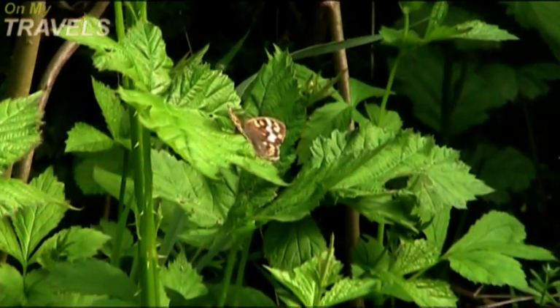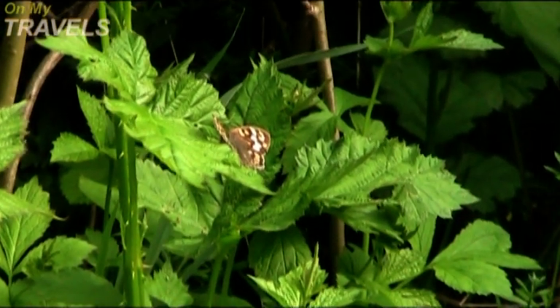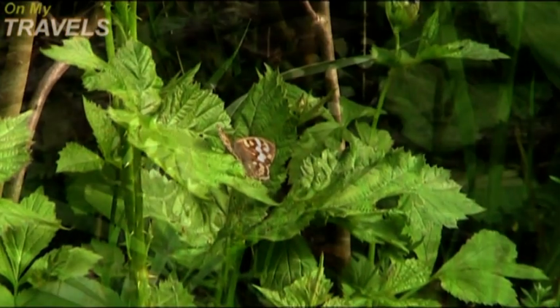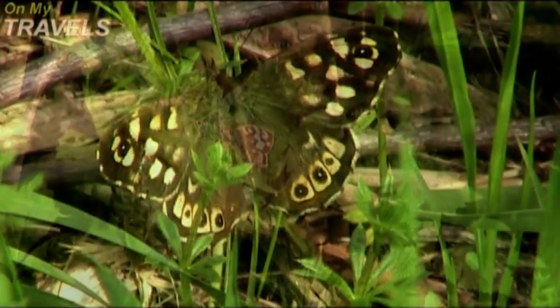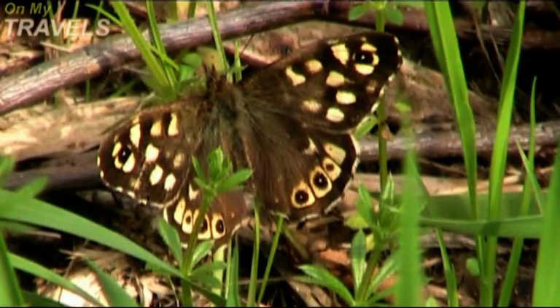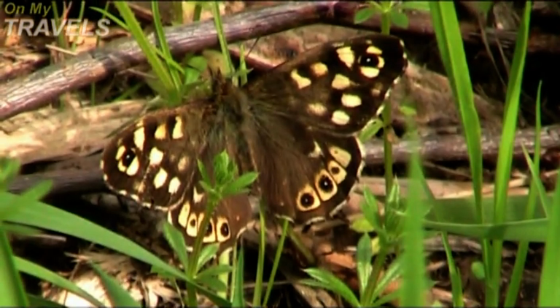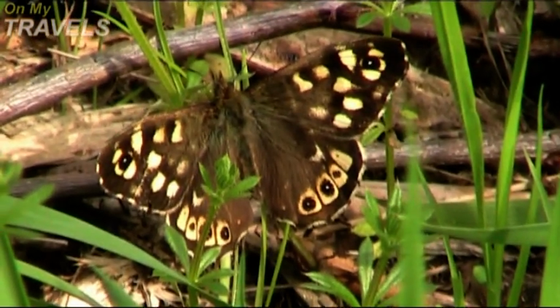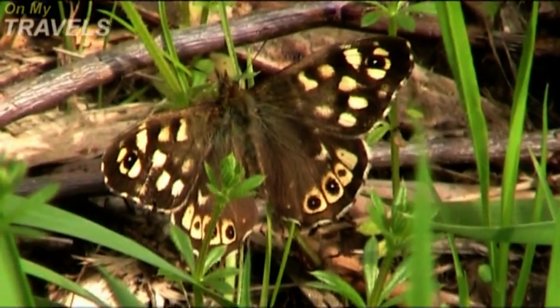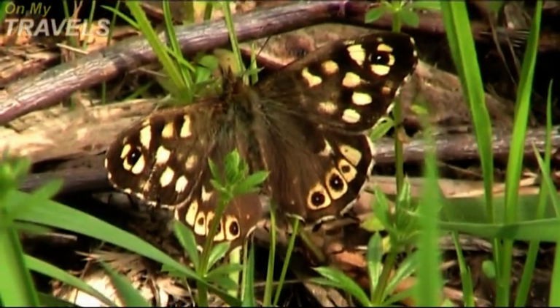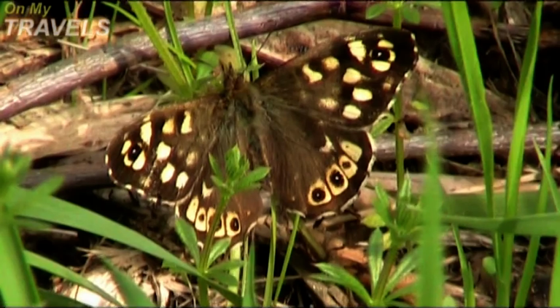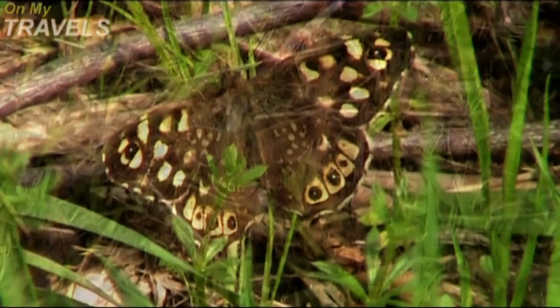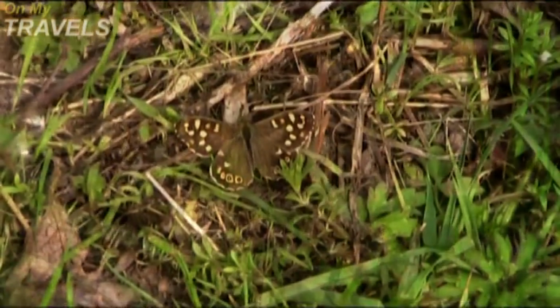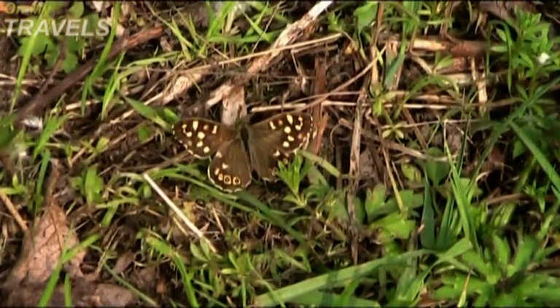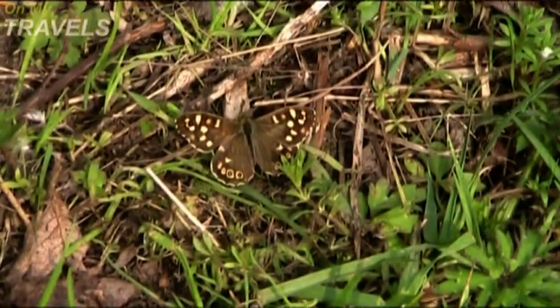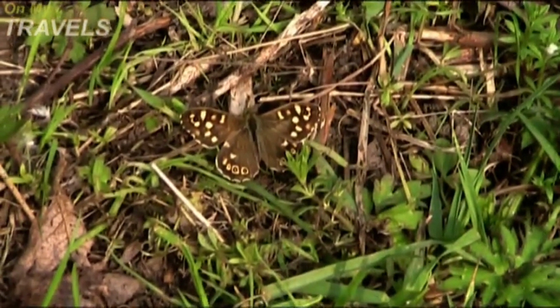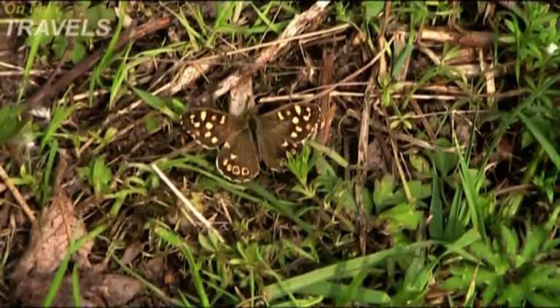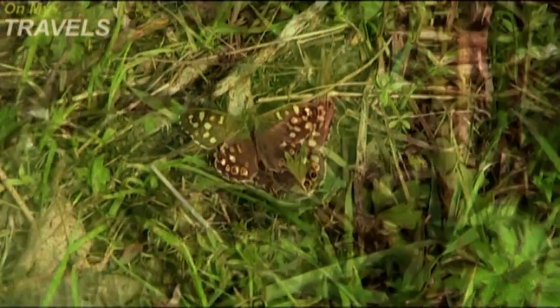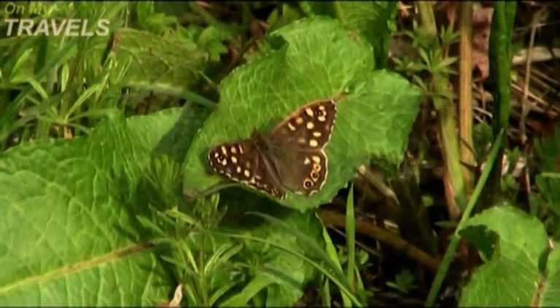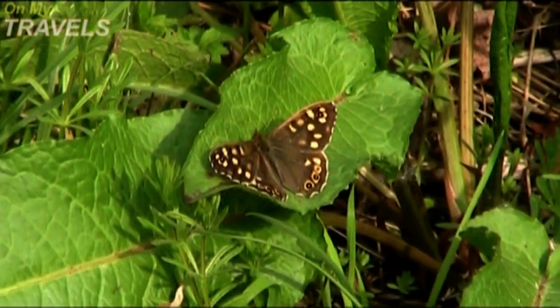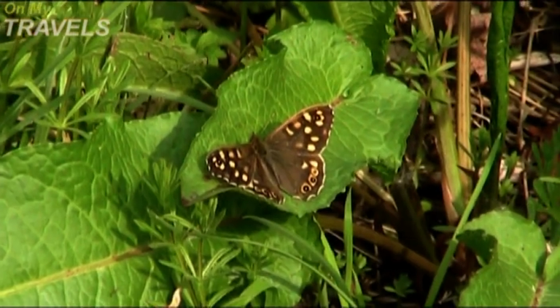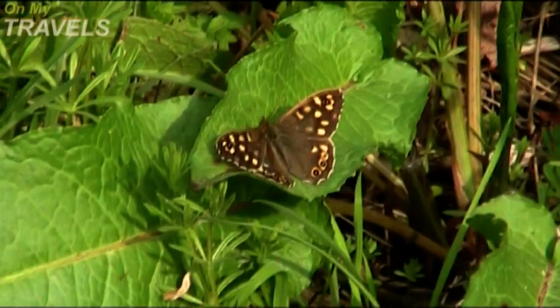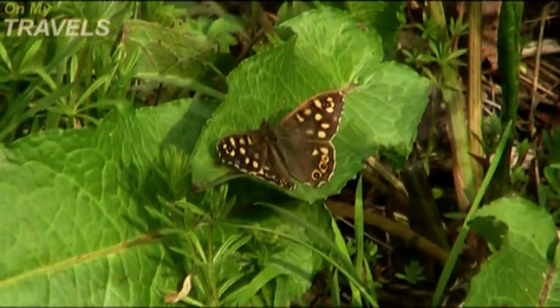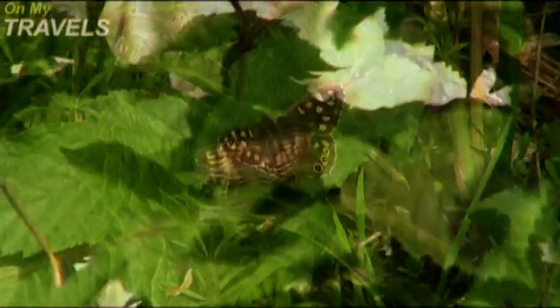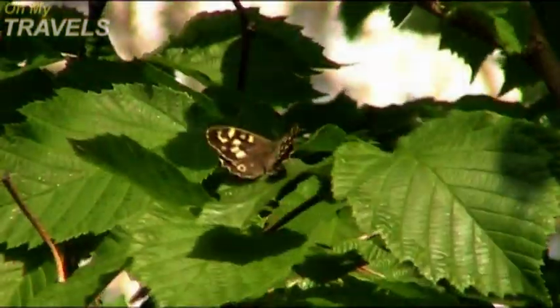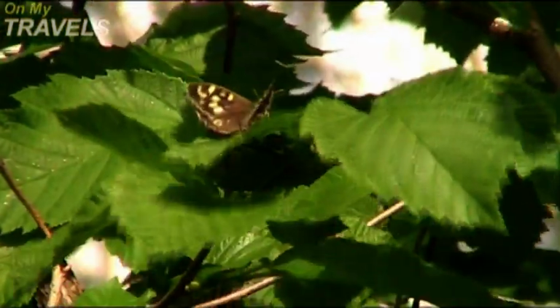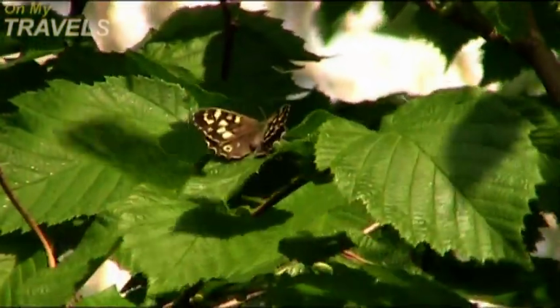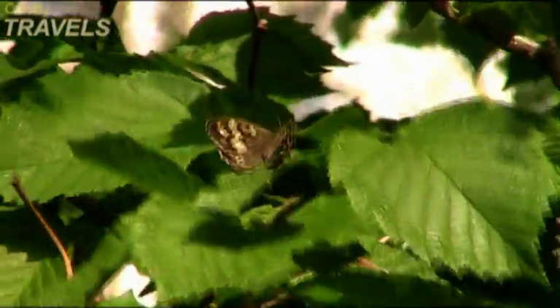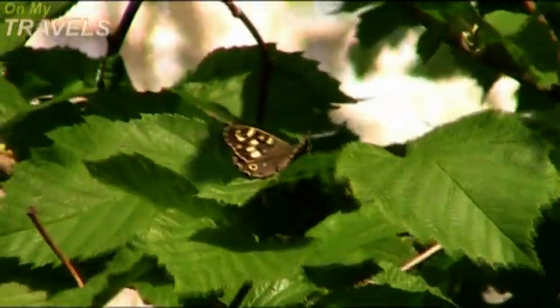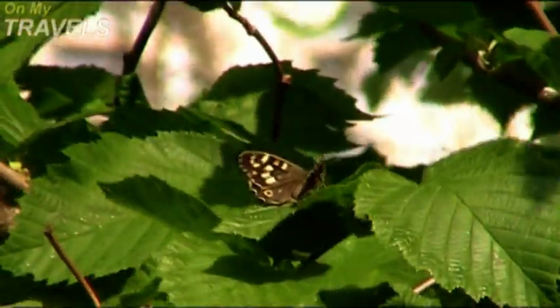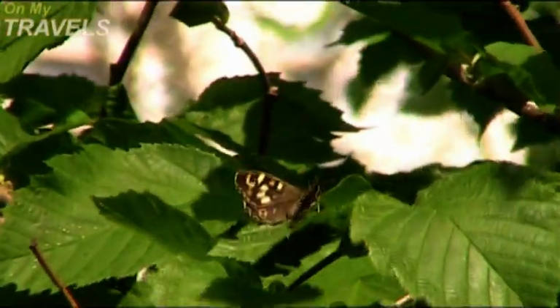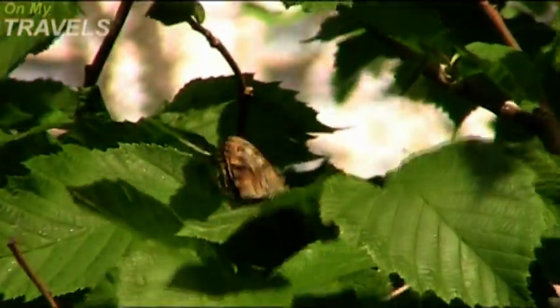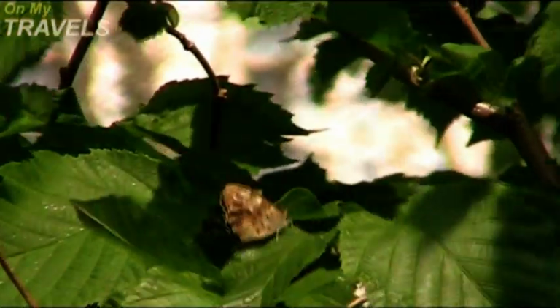They can usually be seen from April to September. Males in aerial combat fighting over females is a common sight. The butterflies feed on aphid honeydew. They don't feed on flowers except when there are no aphids about.